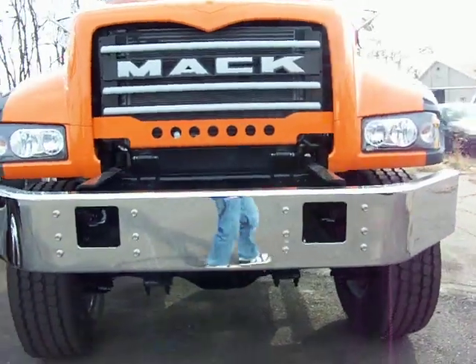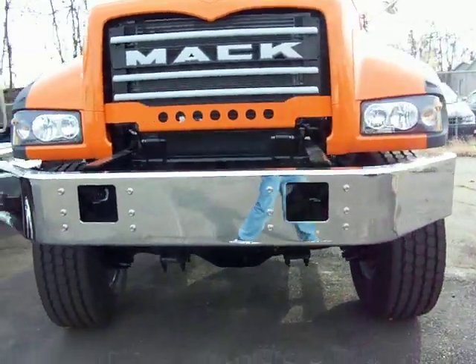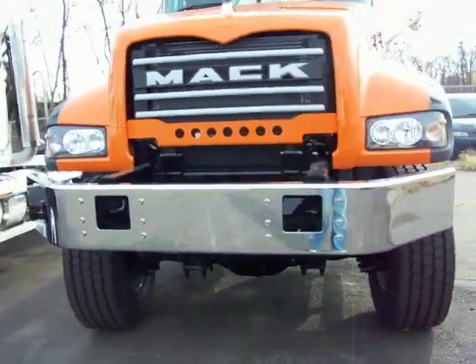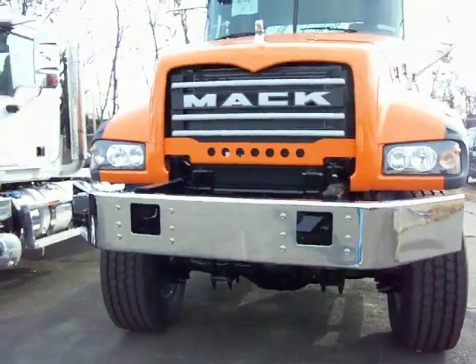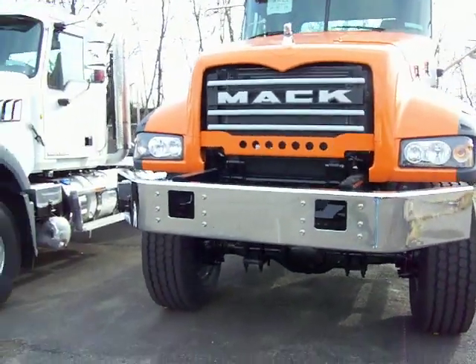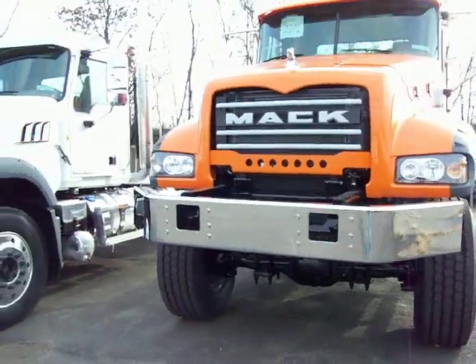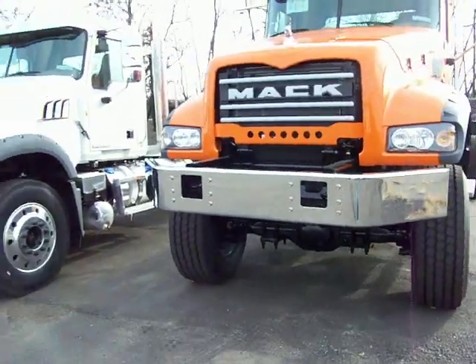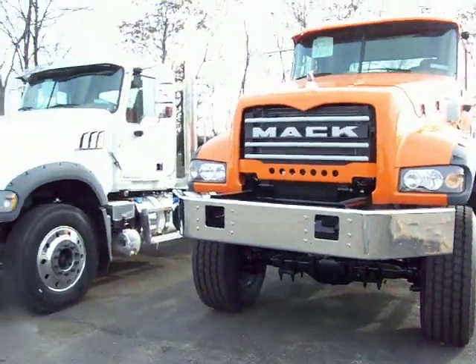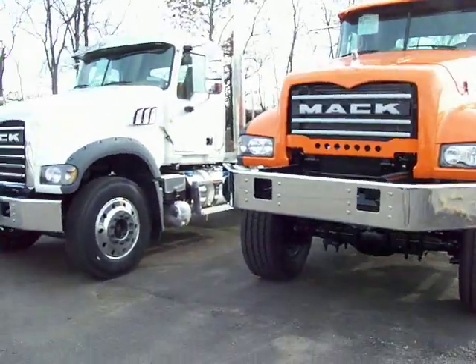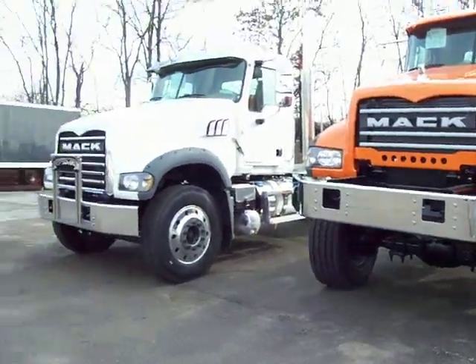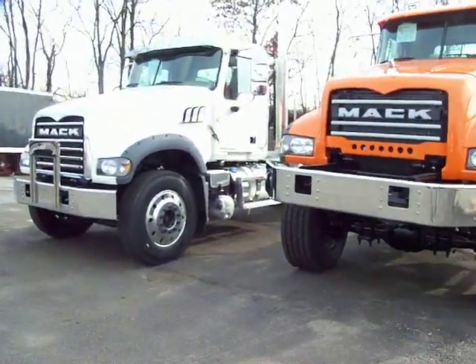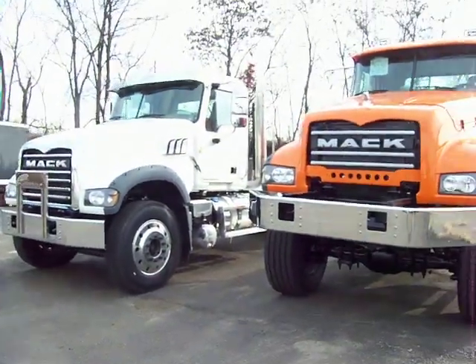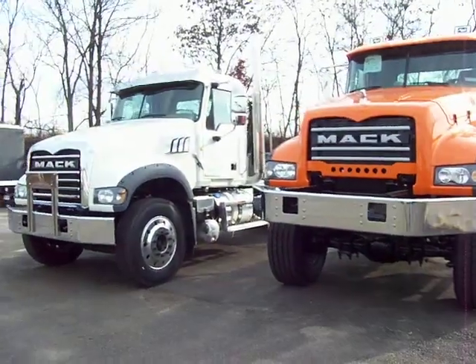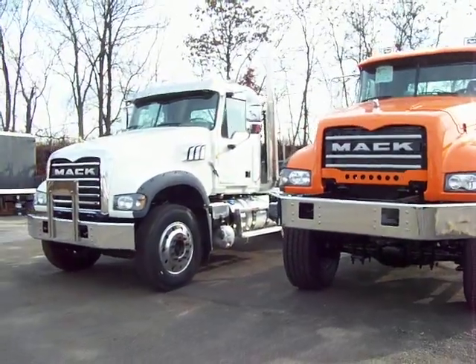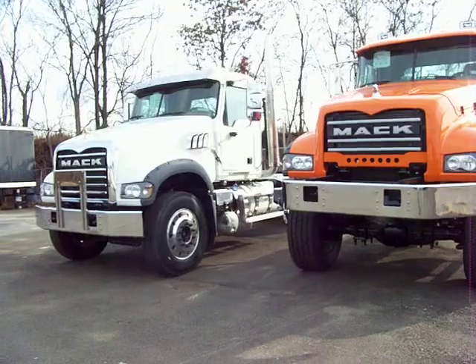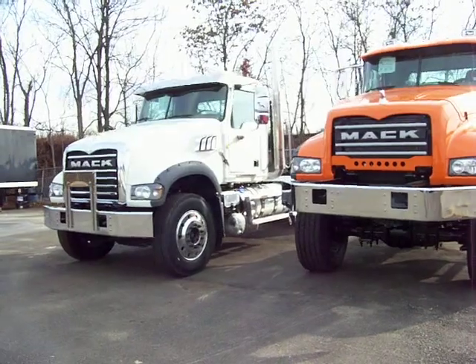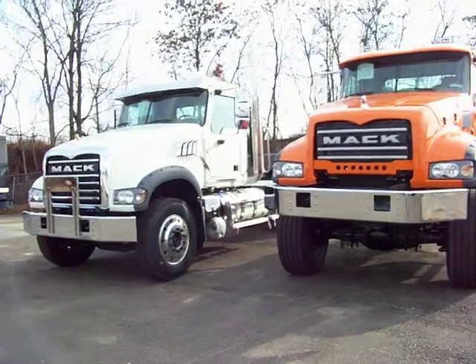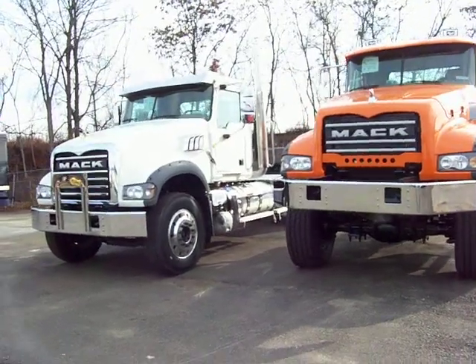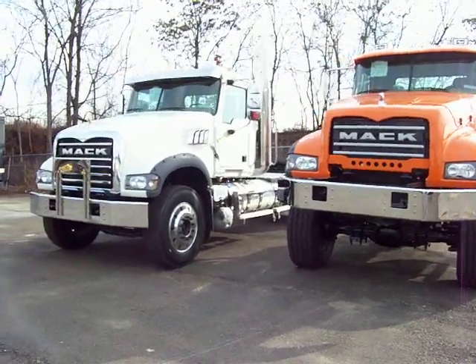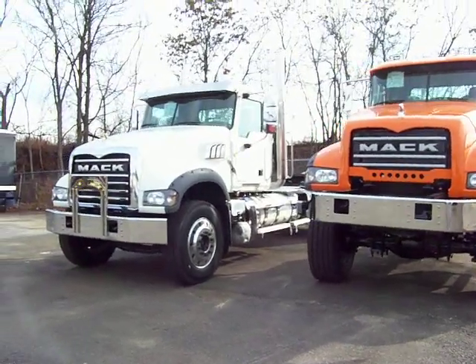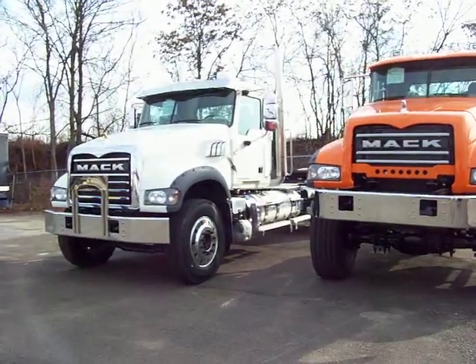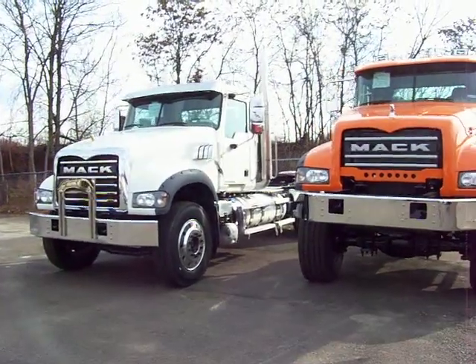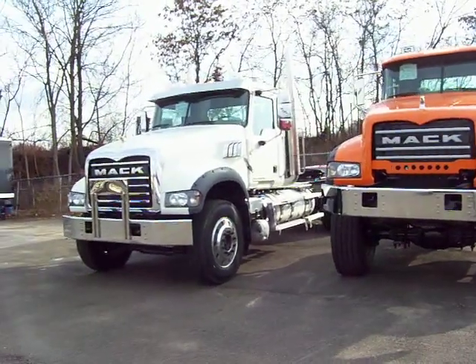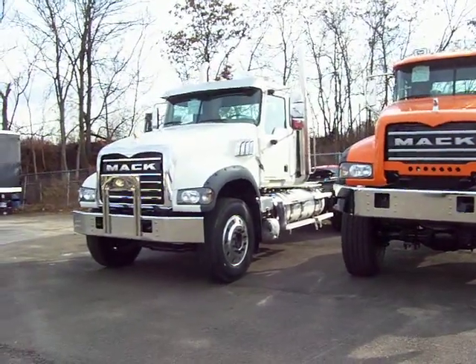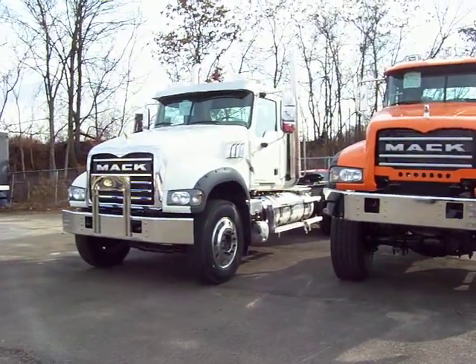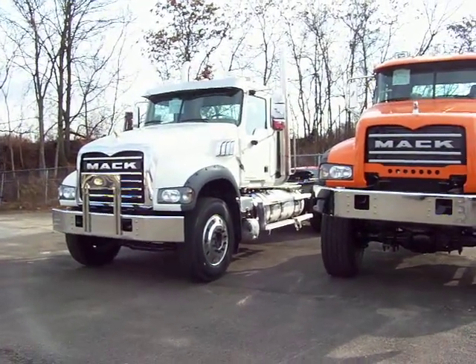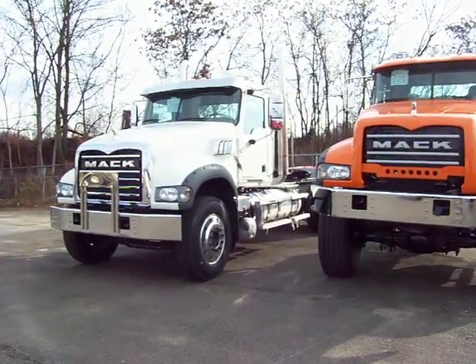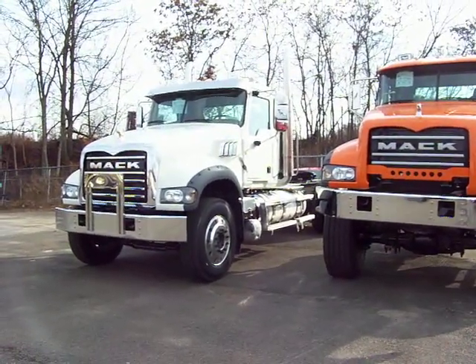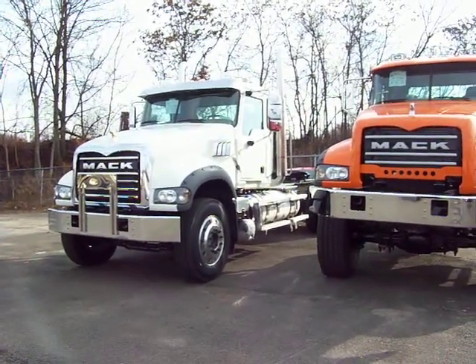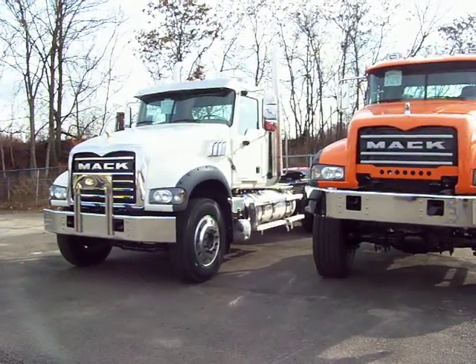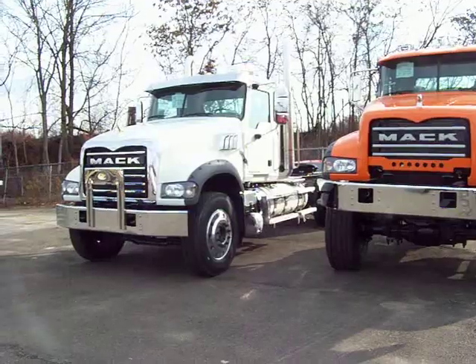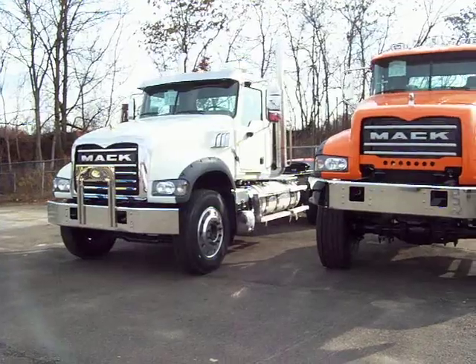You can see how much taller this sits compared to a standard Granite, which is also a 2011 — it's a GU713.